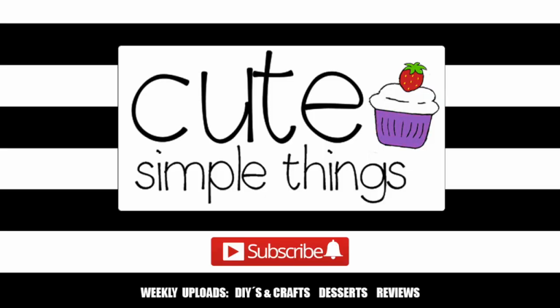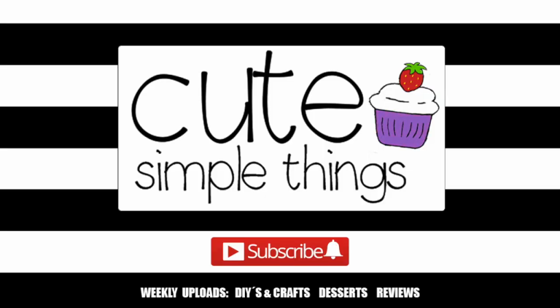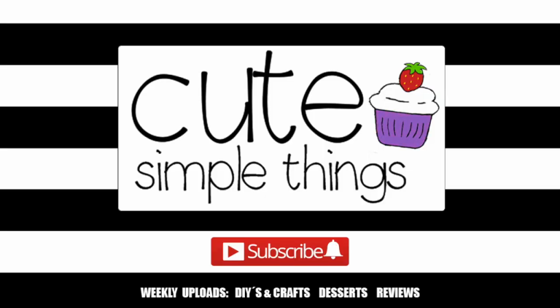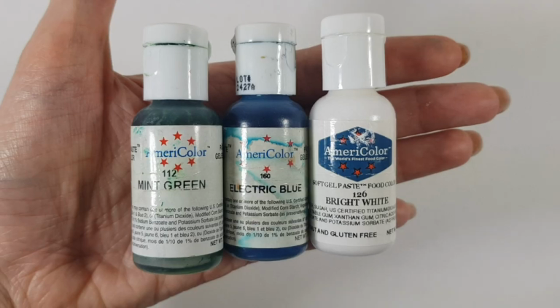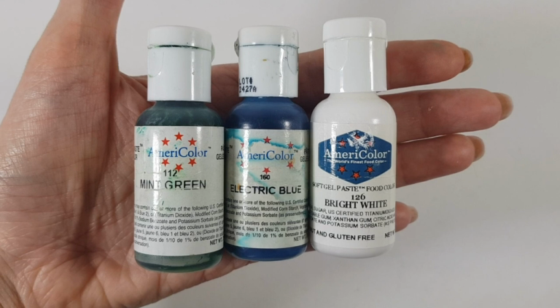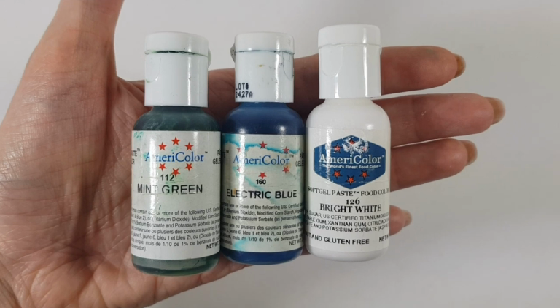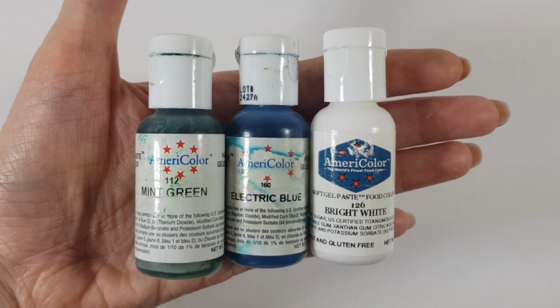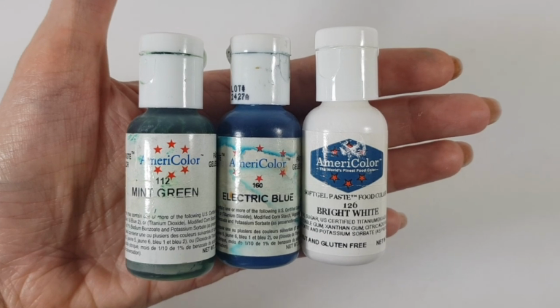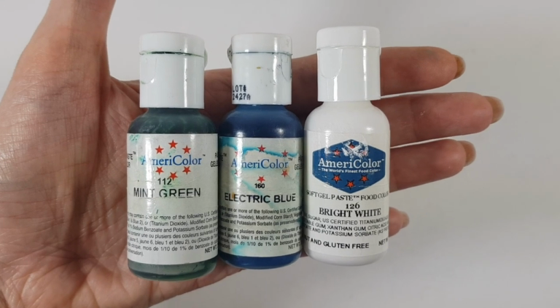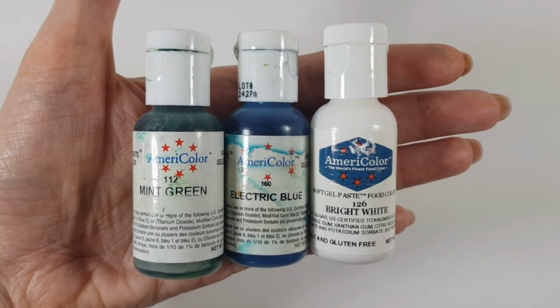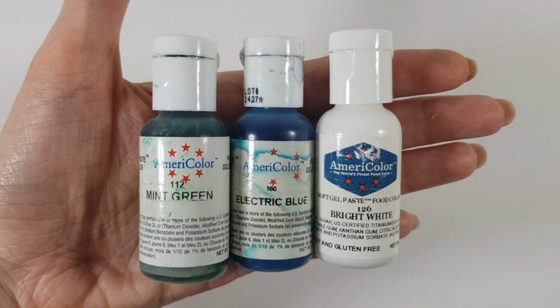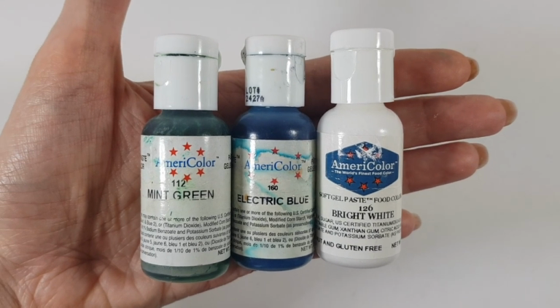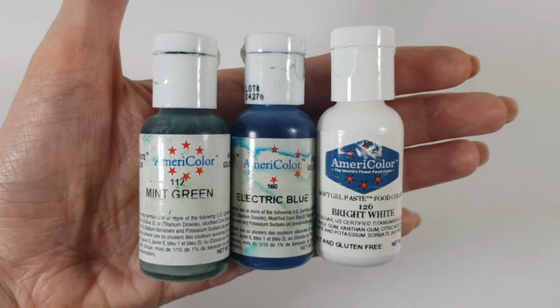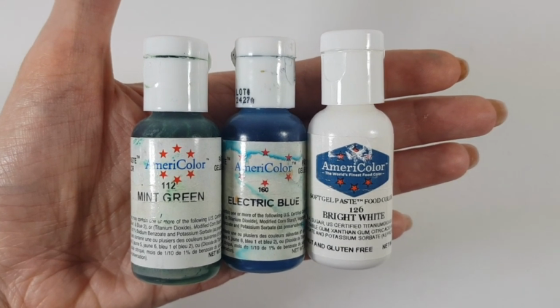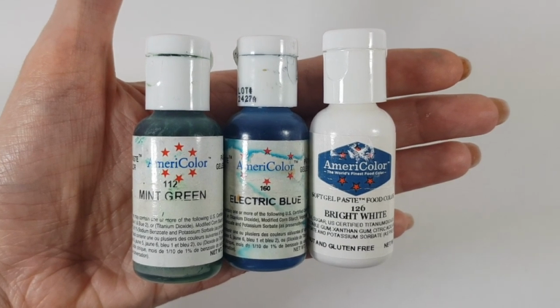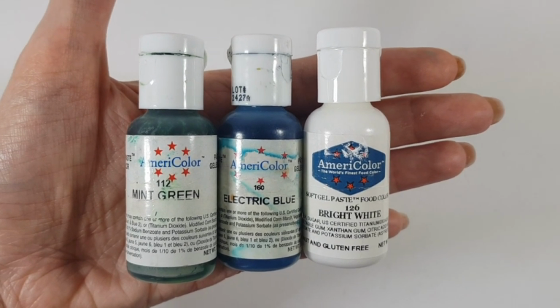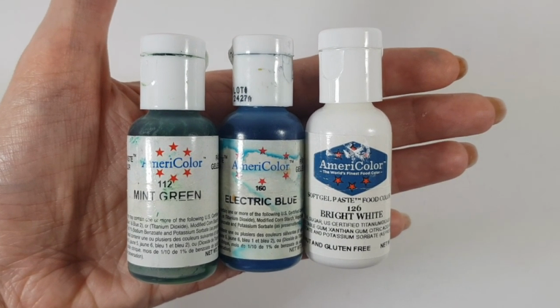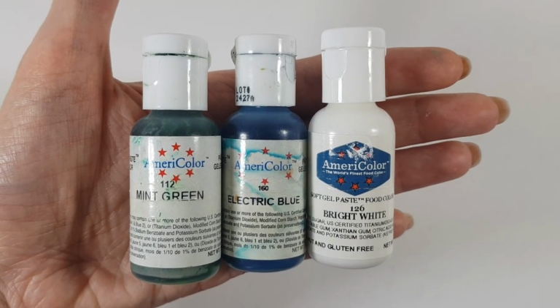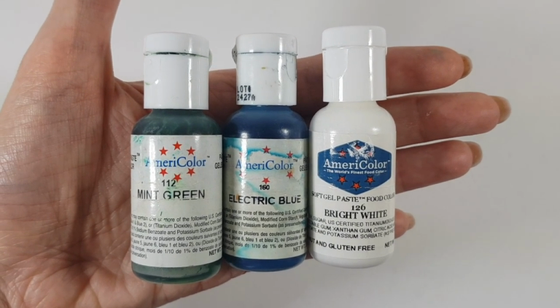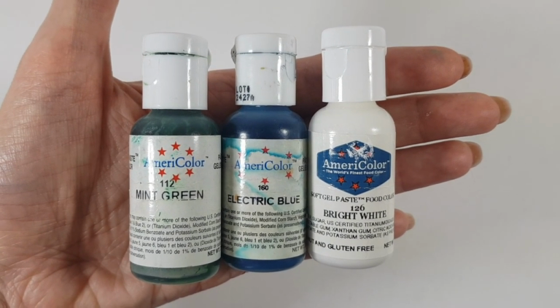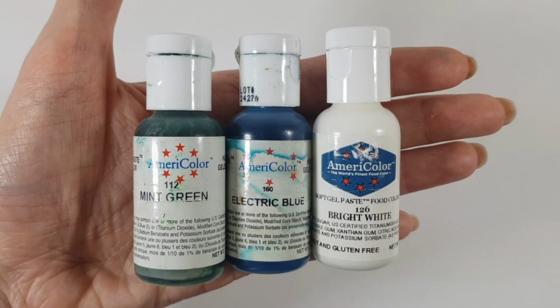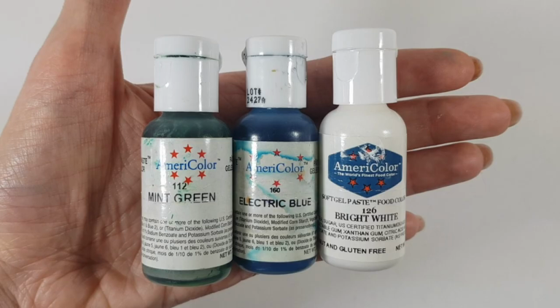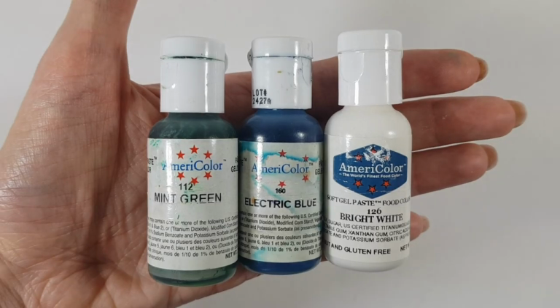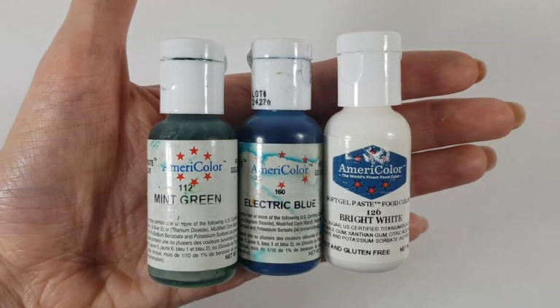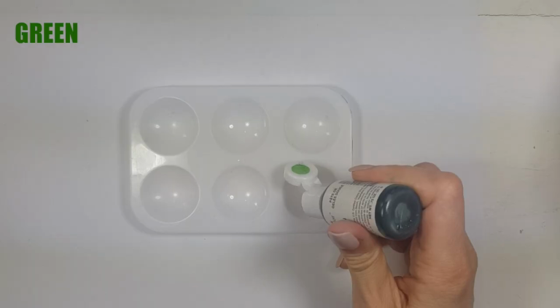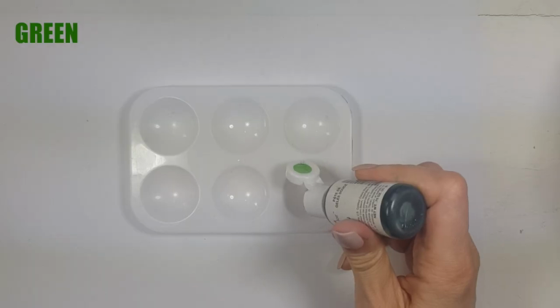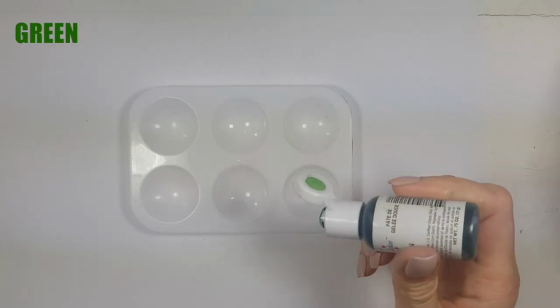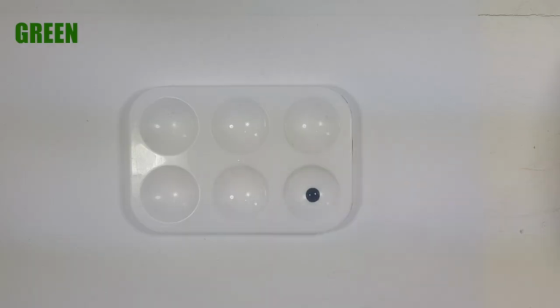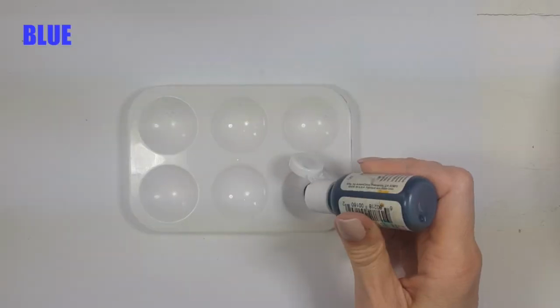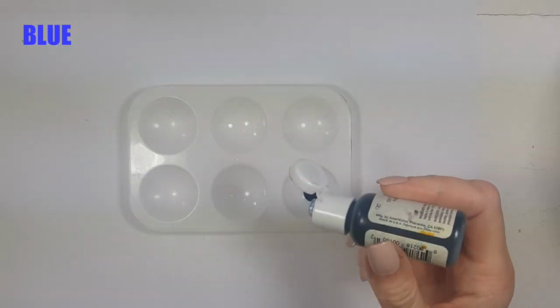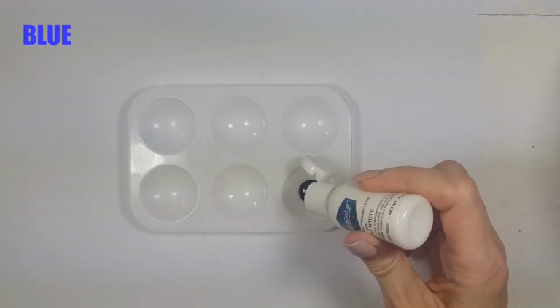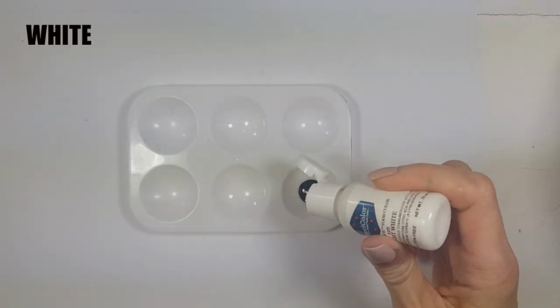For this, I'm going to be using these three shades of gel food color: mint green, electric blue, and bright white. The brand I'm going to be working with is AmeriColor.